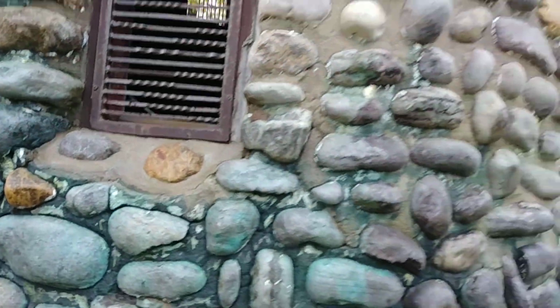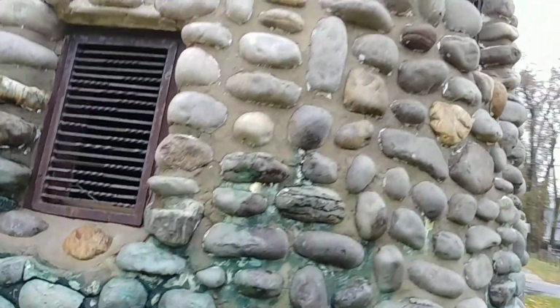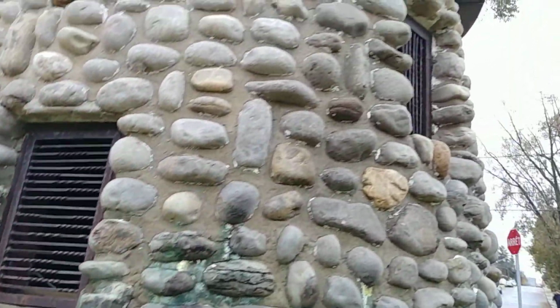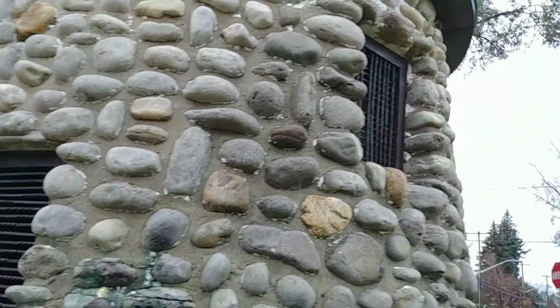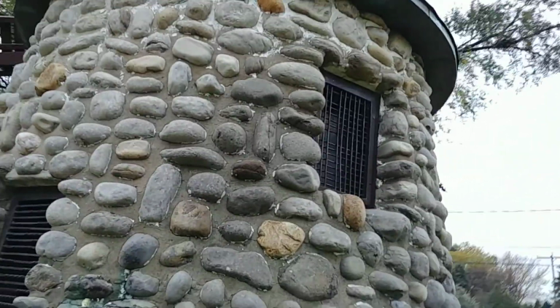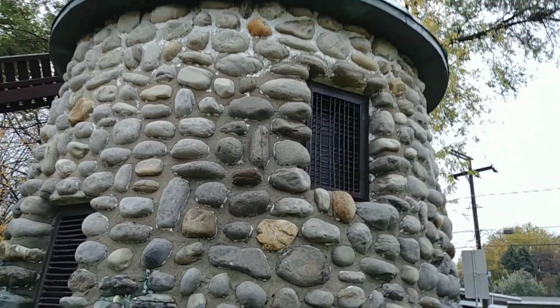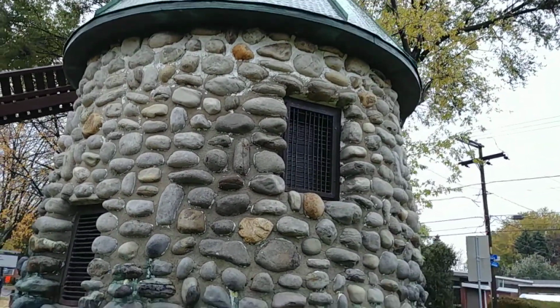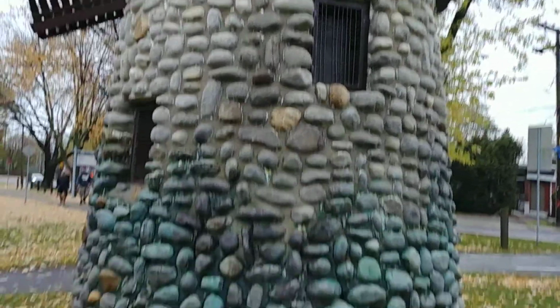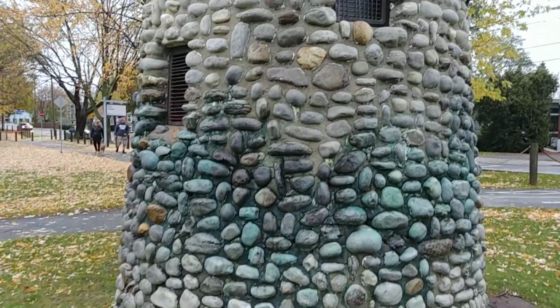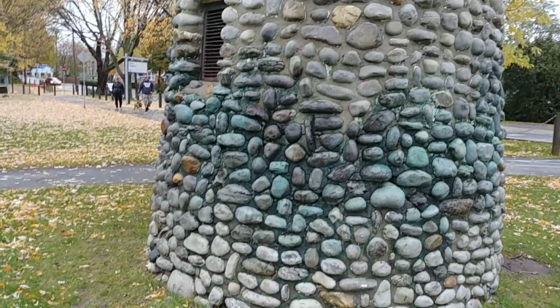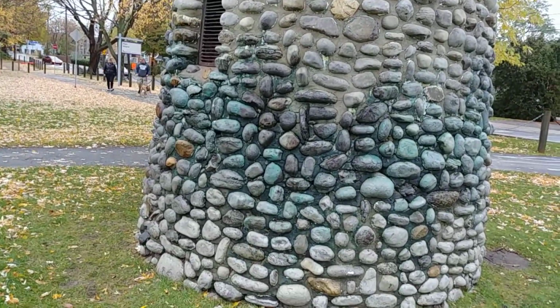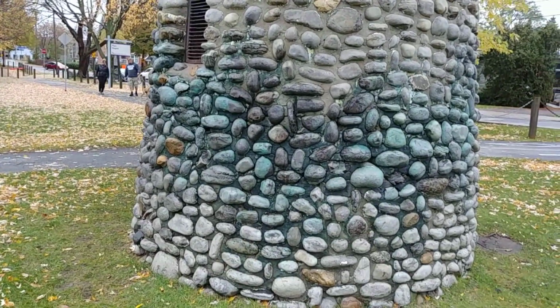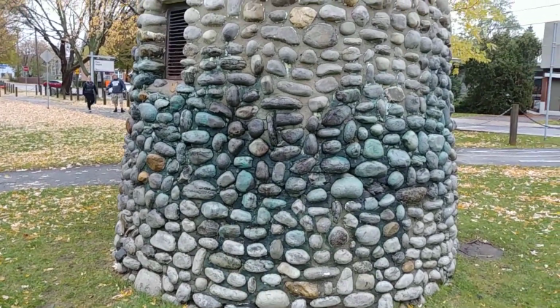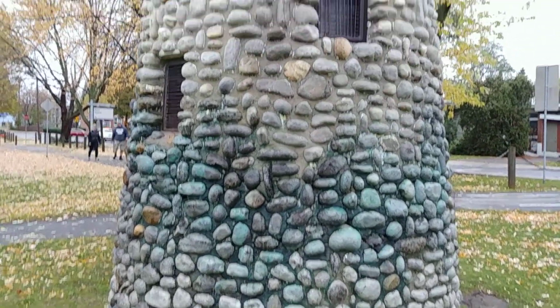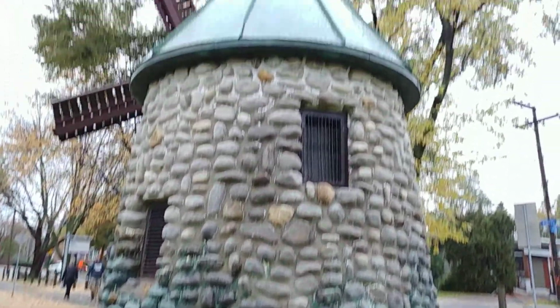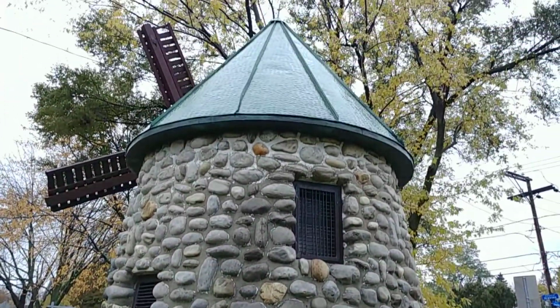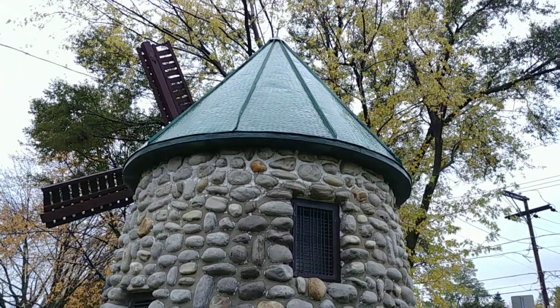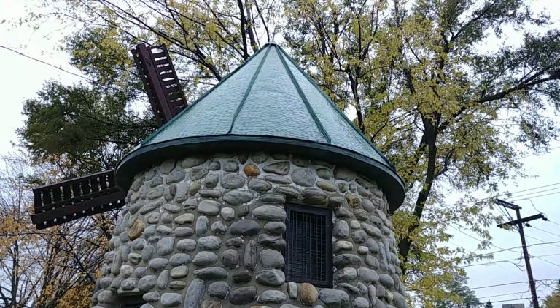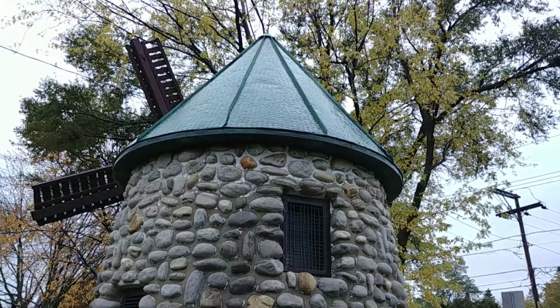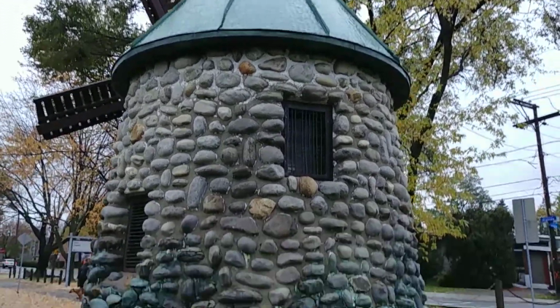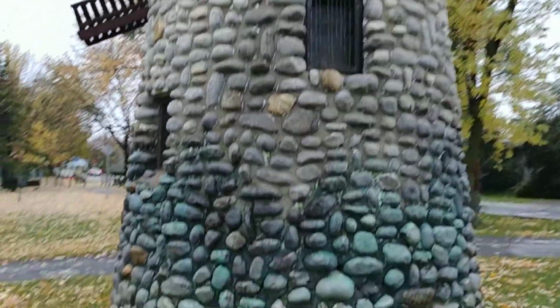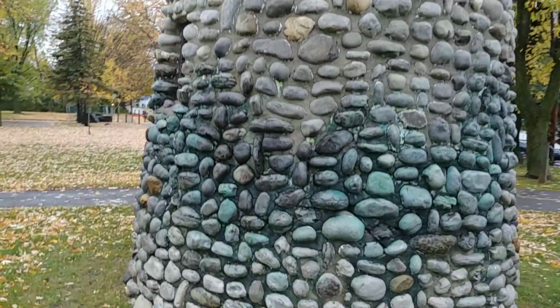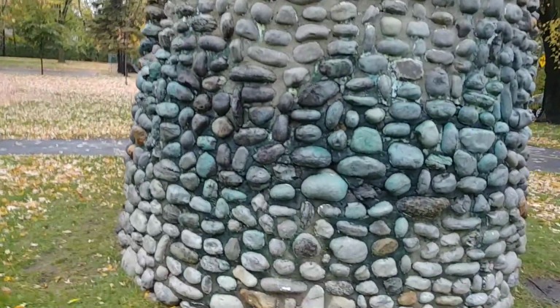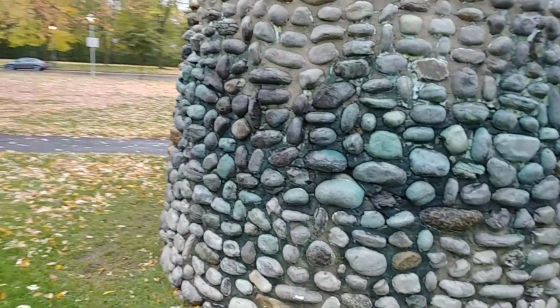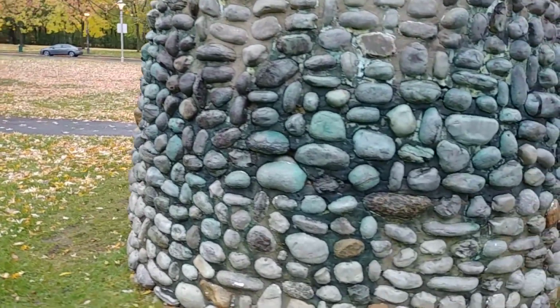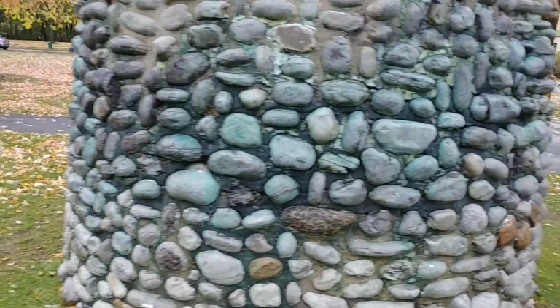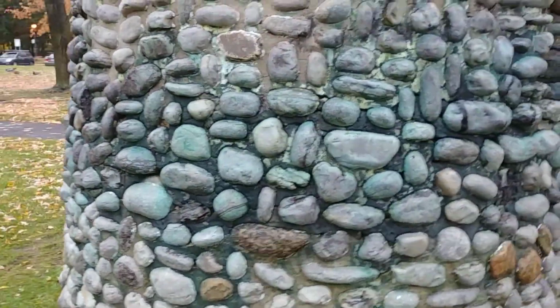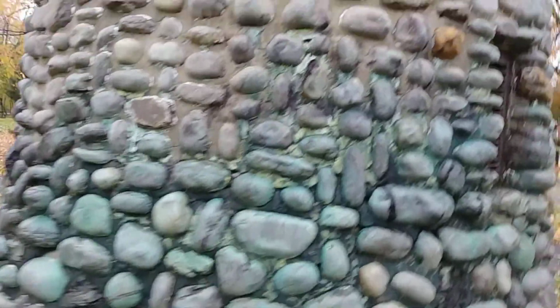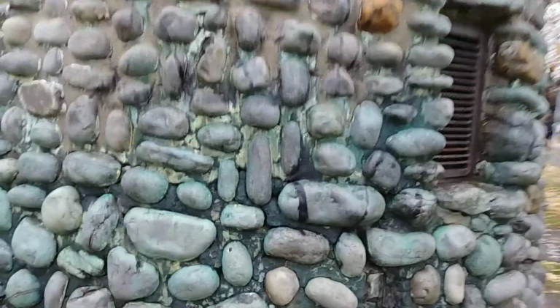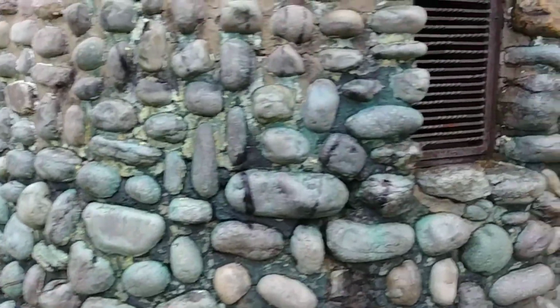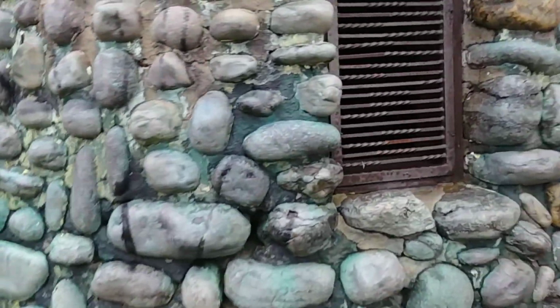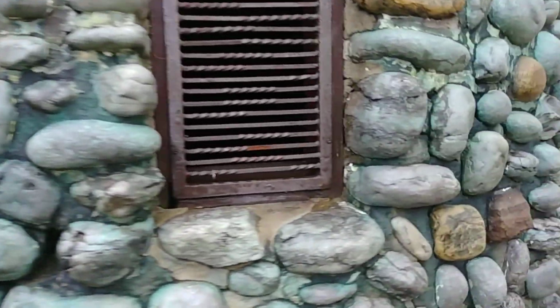Beautiful windmill. I don't know if it's authentic or if it's a replica. But hopefully if you live in the area, maybe you can come check it out for yourself.